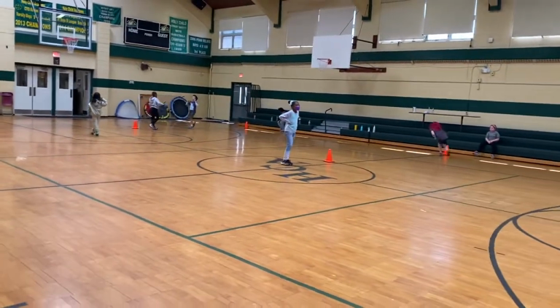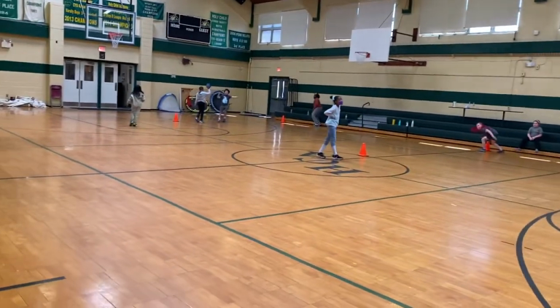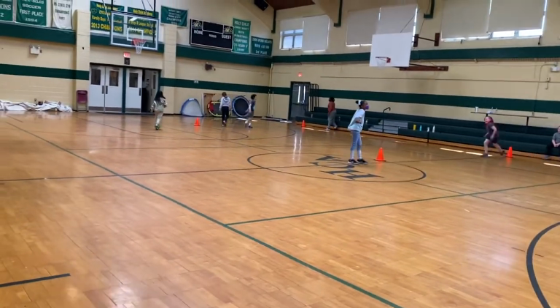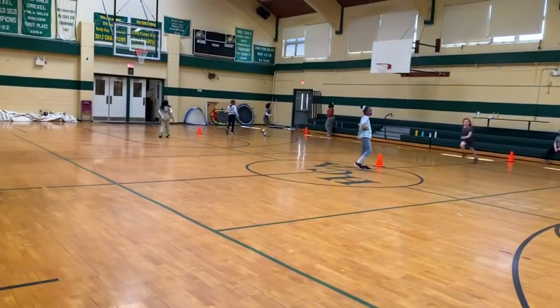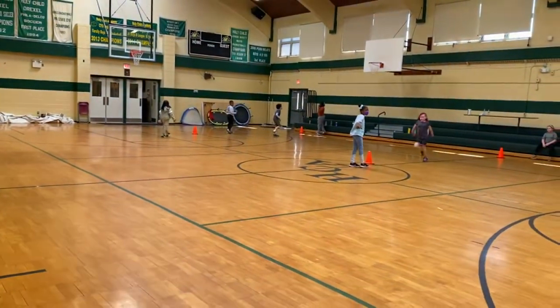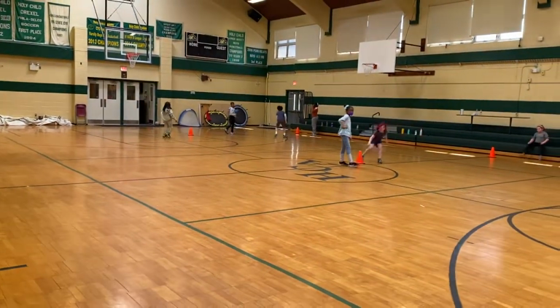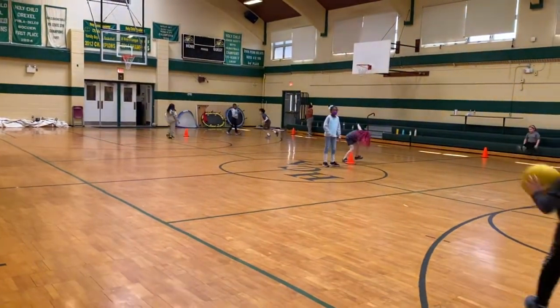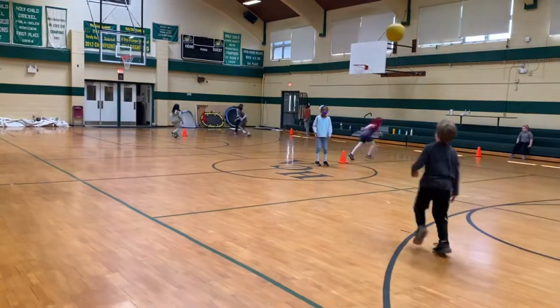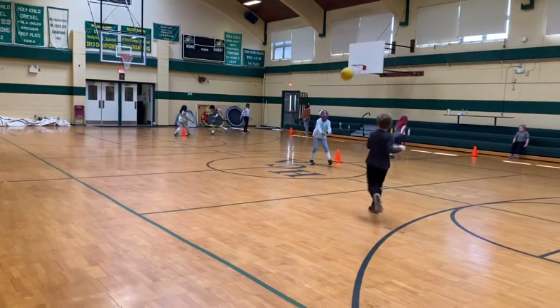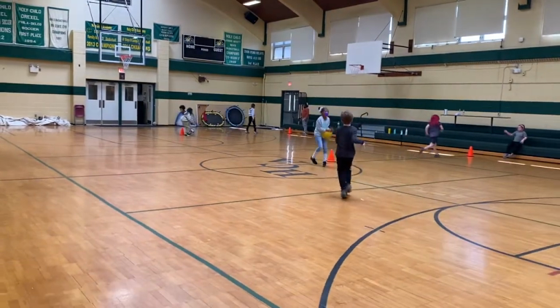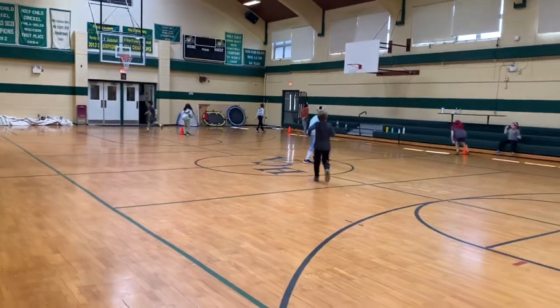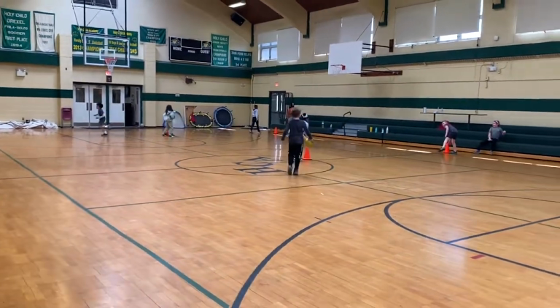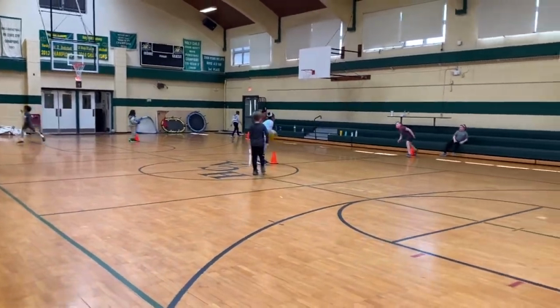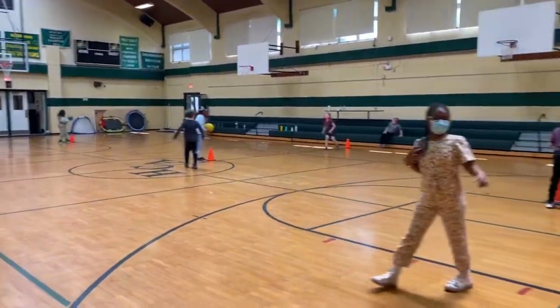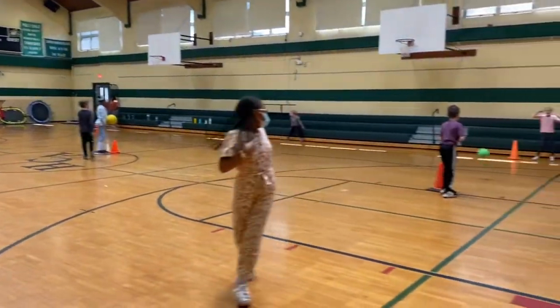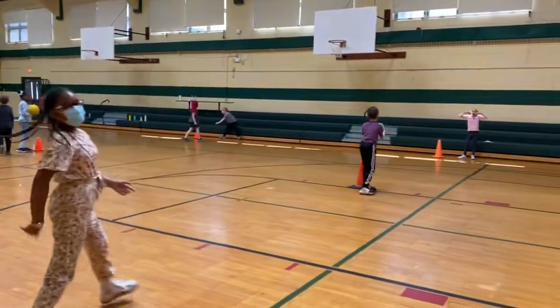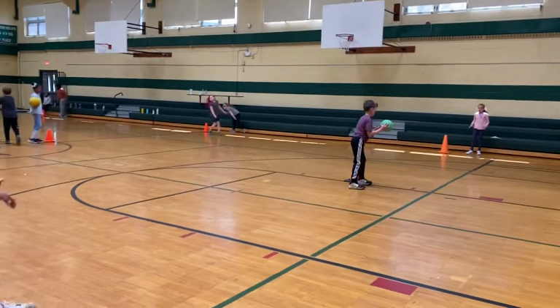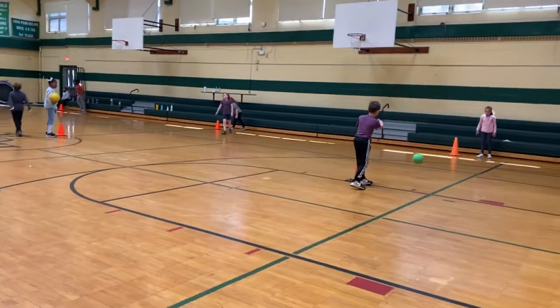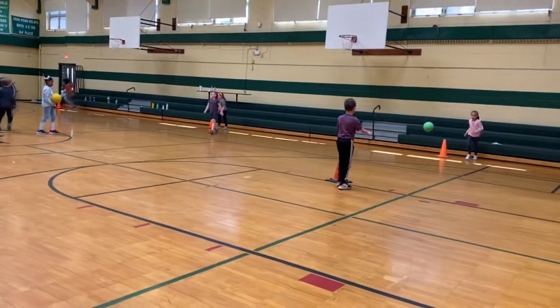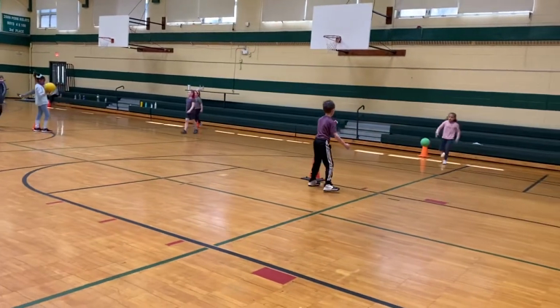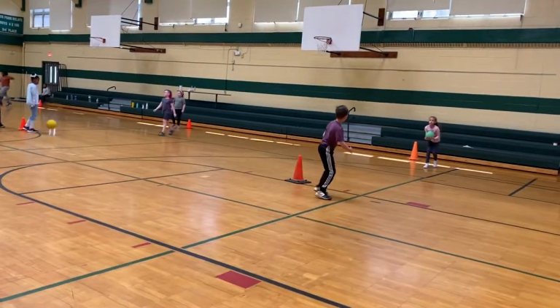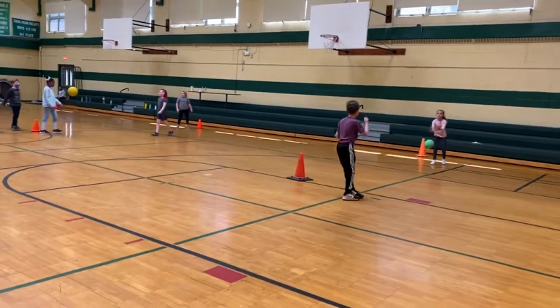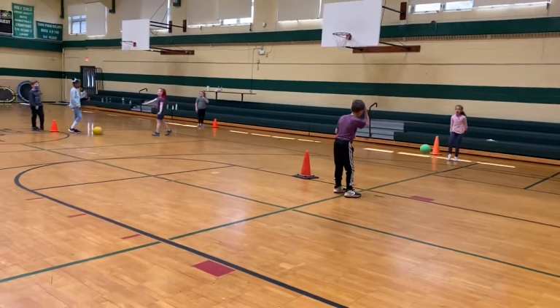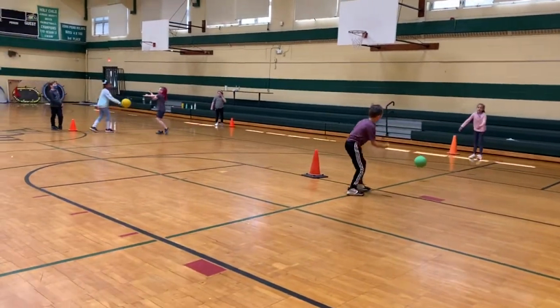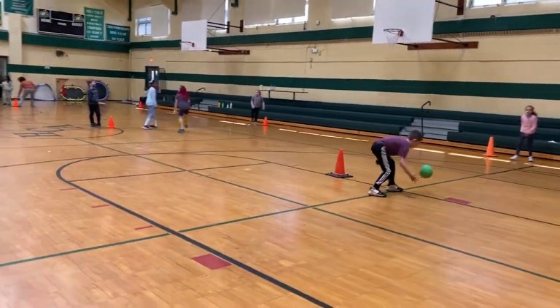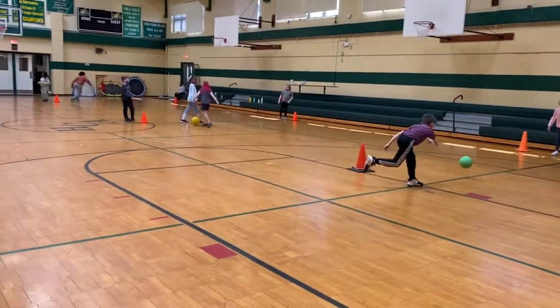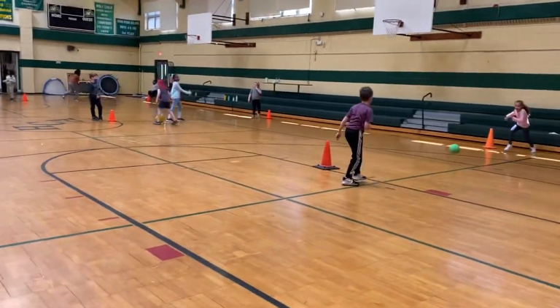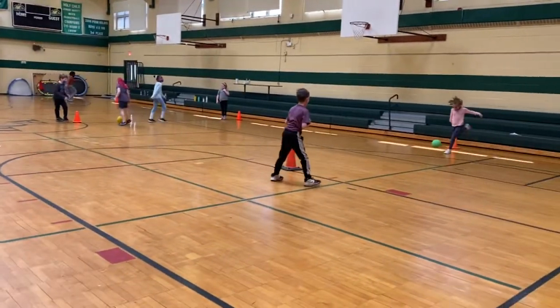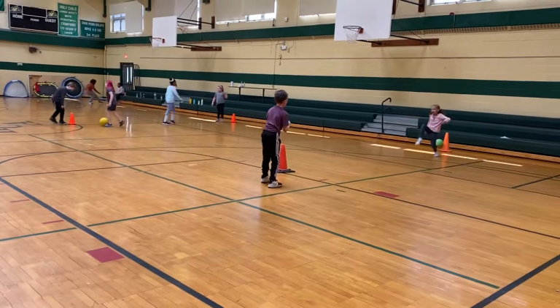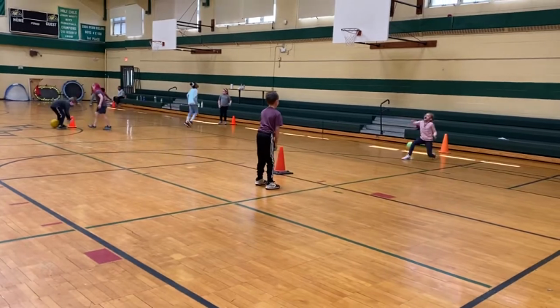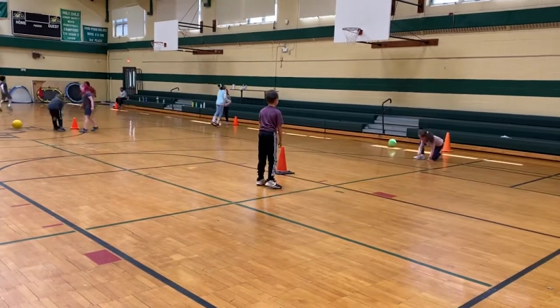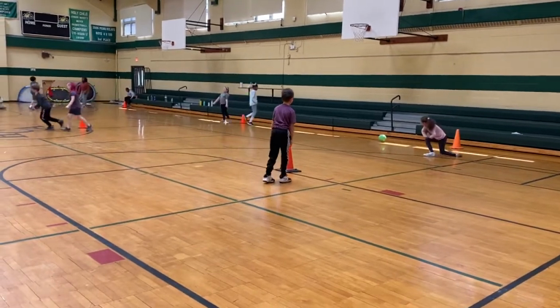Get up, Zori, get up! Run, Marianne, run! Good throw, George. Nice. One student says 'I'm dead inside' — you're tired inside. It's okay, try again.